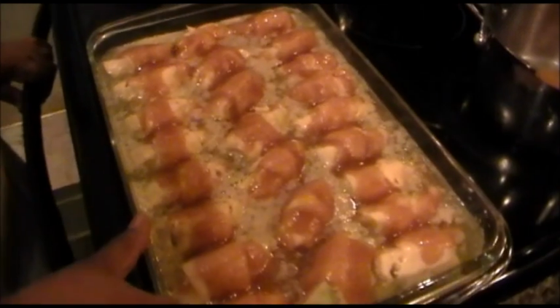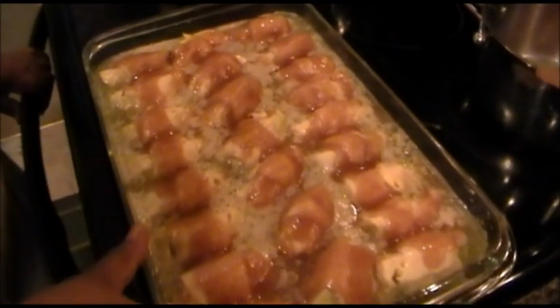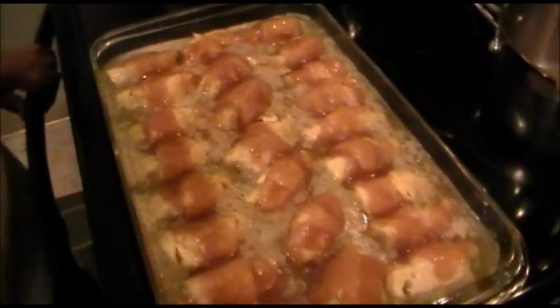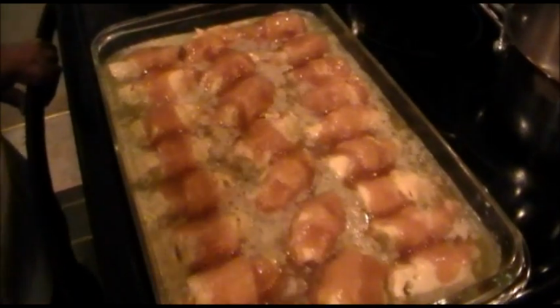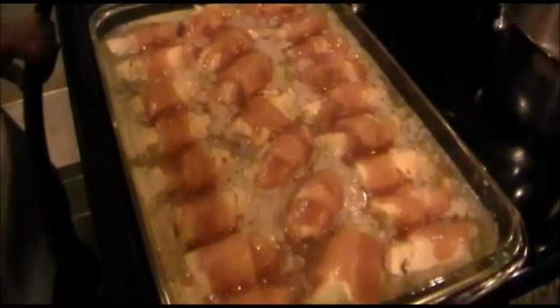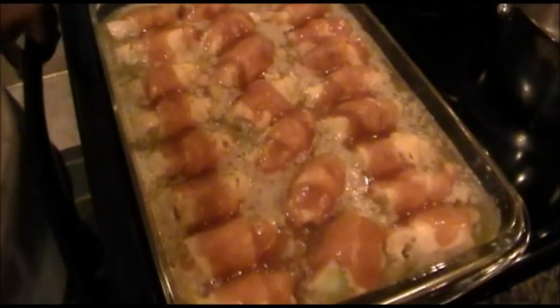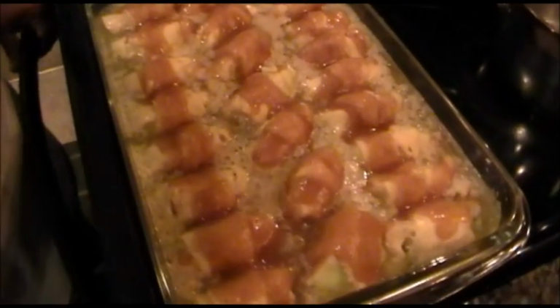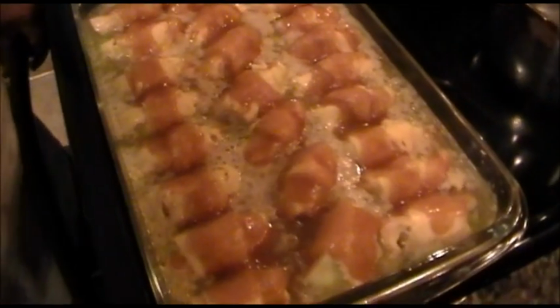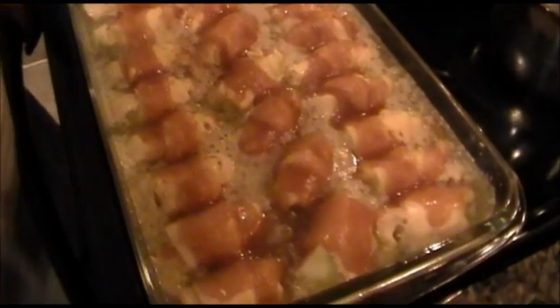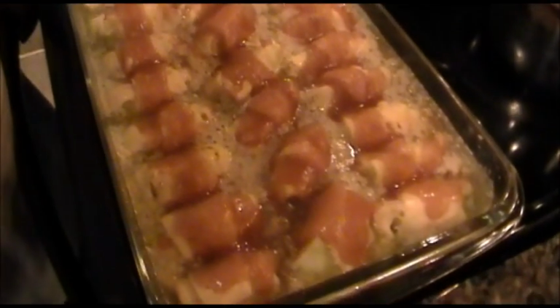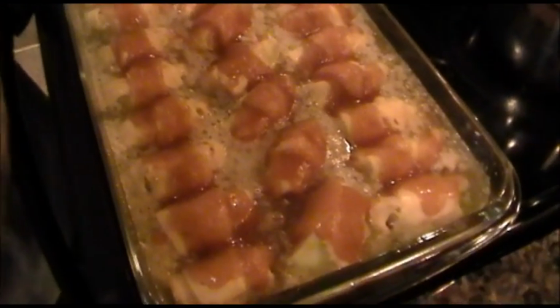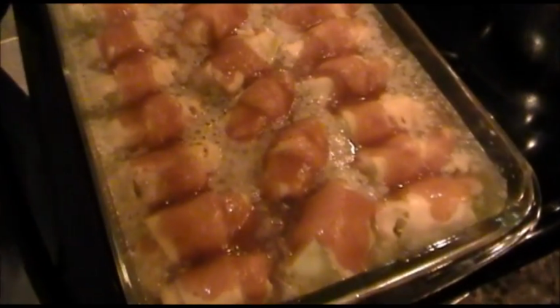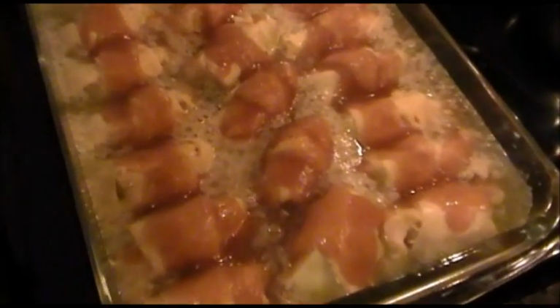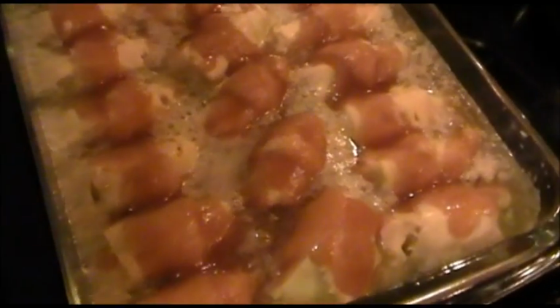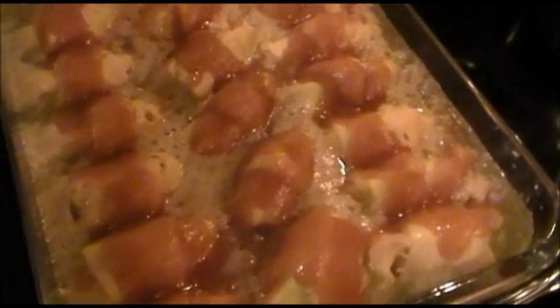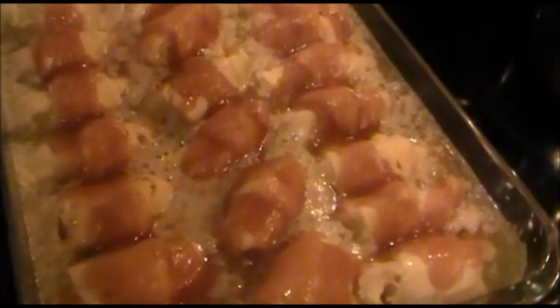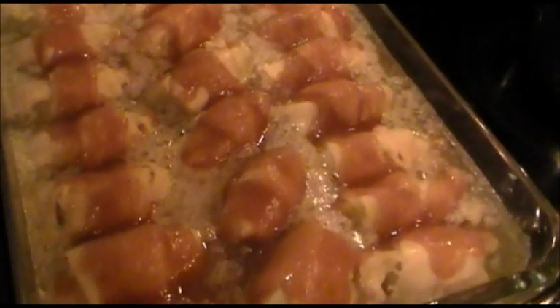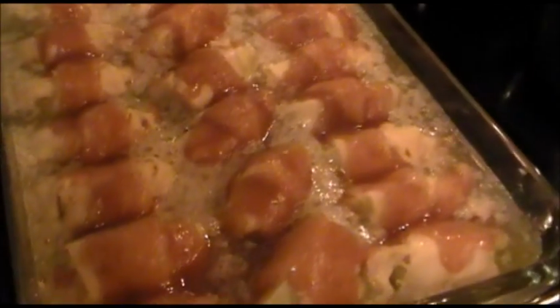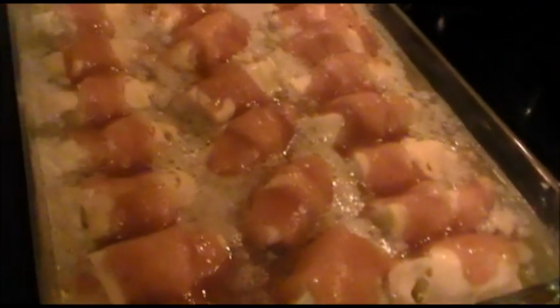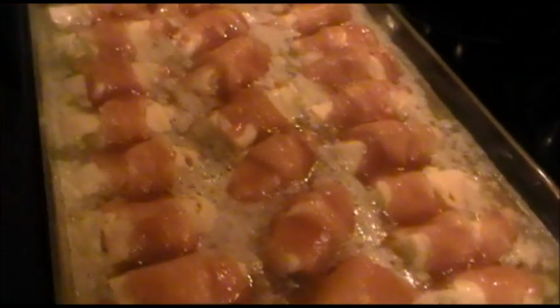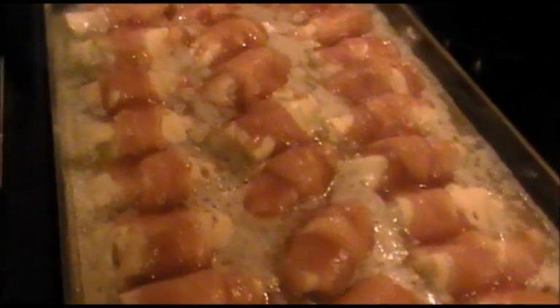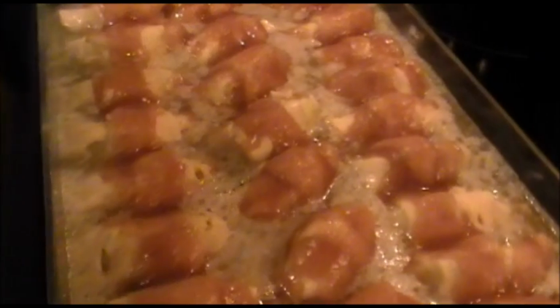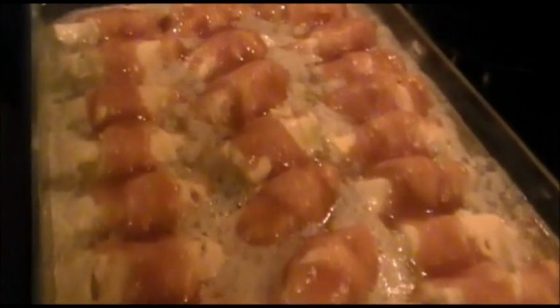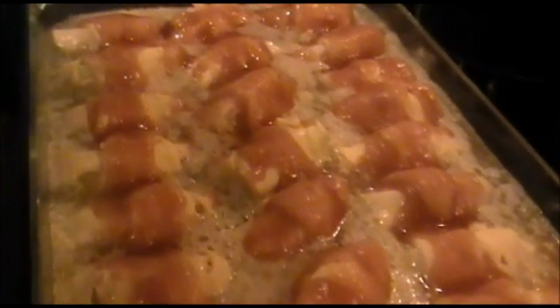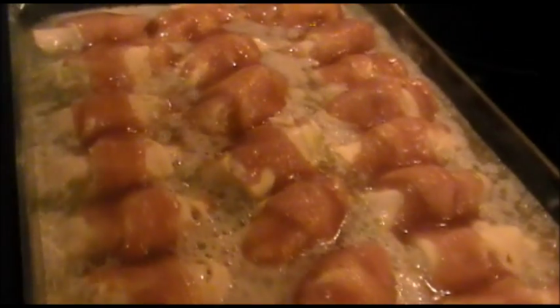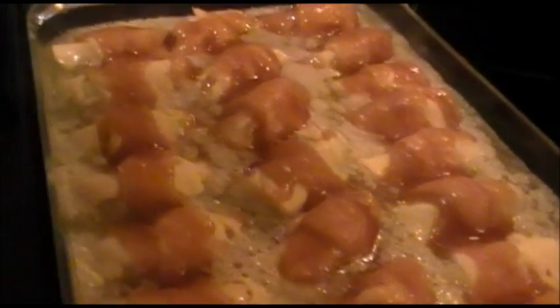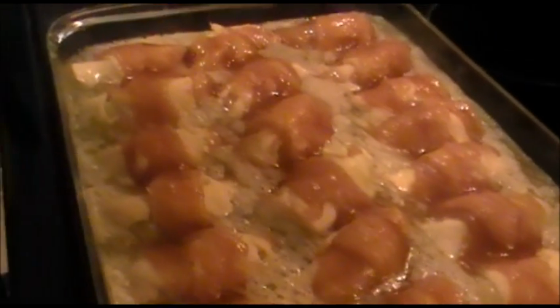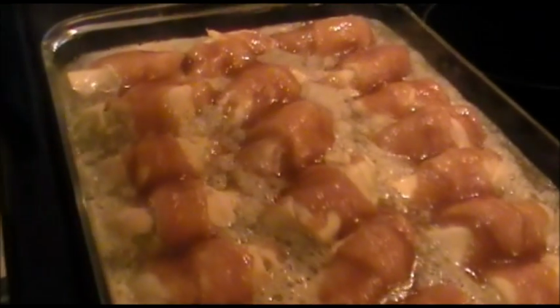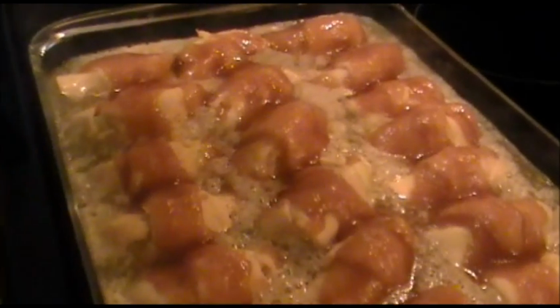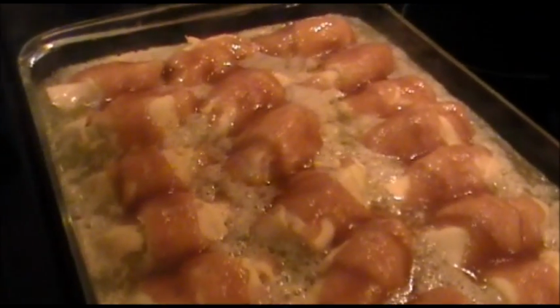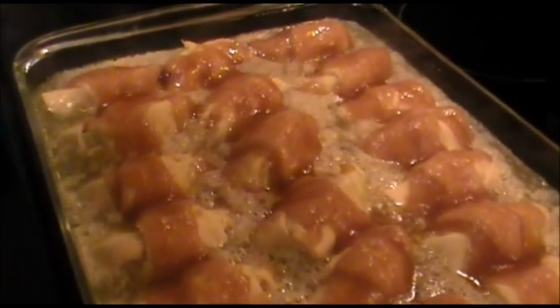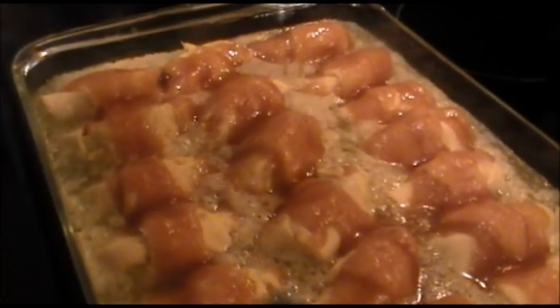I did not pour the Mountain Dew over the top — I put it around the sides and through the creases and let it just settle around the apple dumplings. I'm shaking the pan a little bit. Now I'm going to put this in the oven, bake it for 30 to 45 minutes. I'll get back and show you what it looks like, then allow it to cool and show you how to serve it.